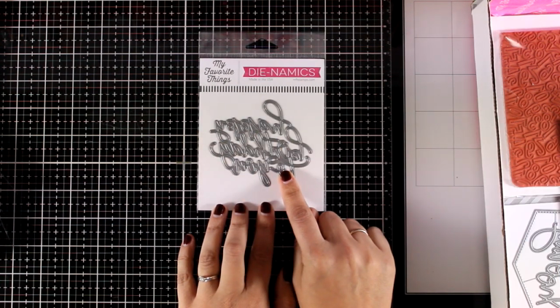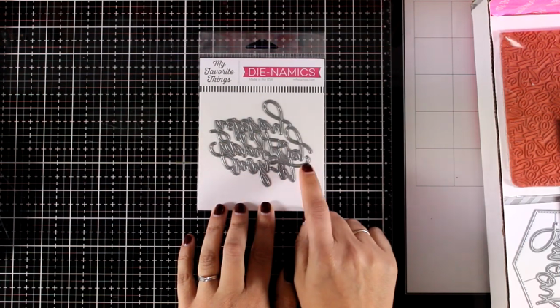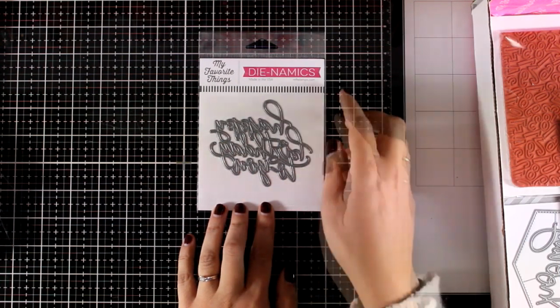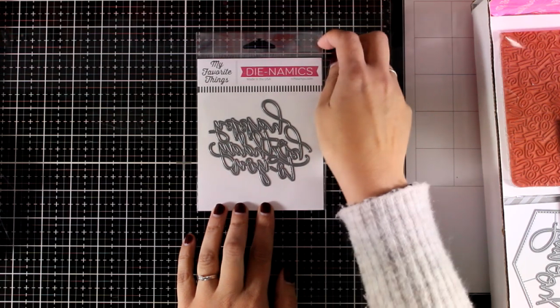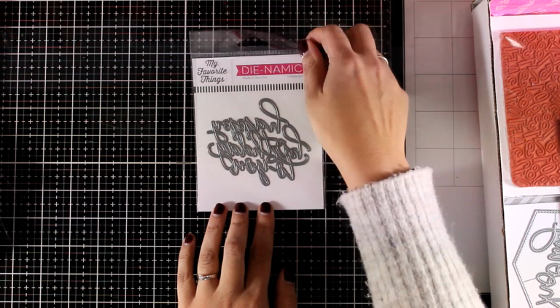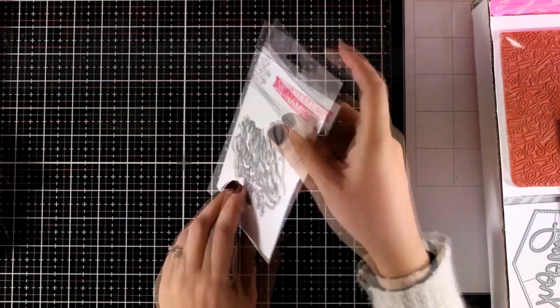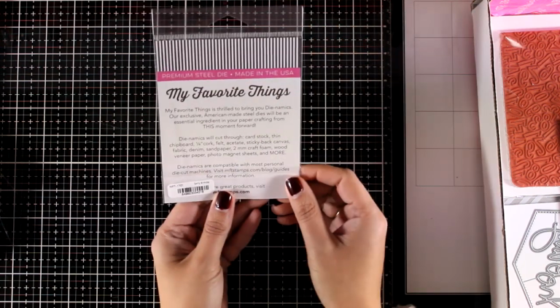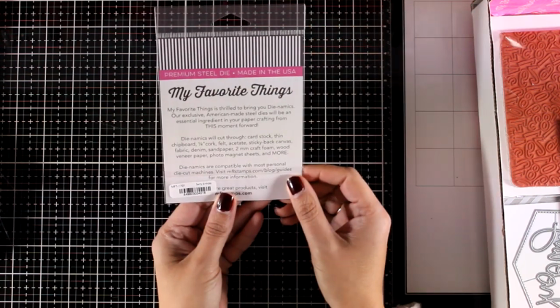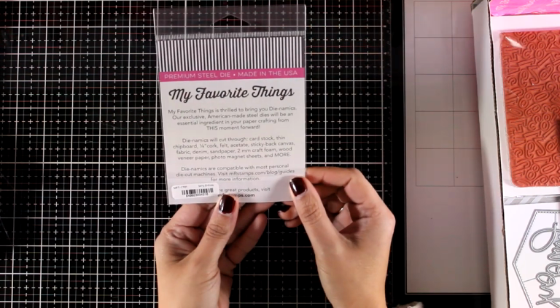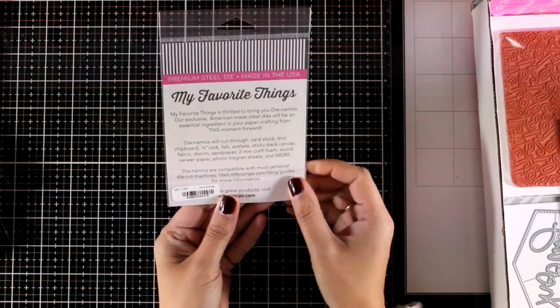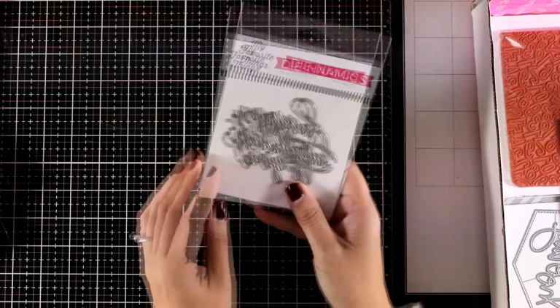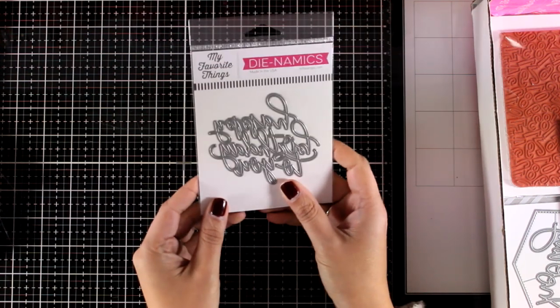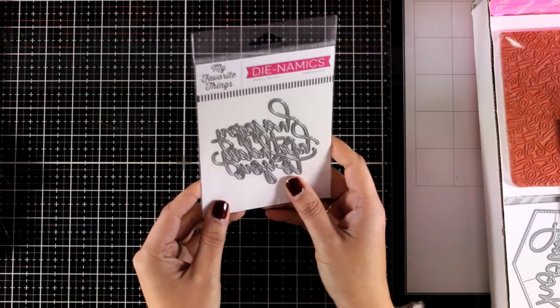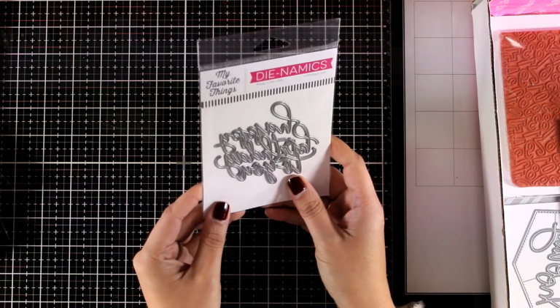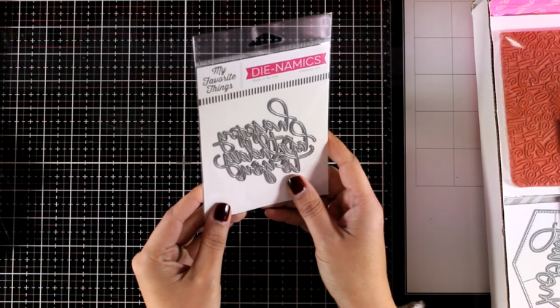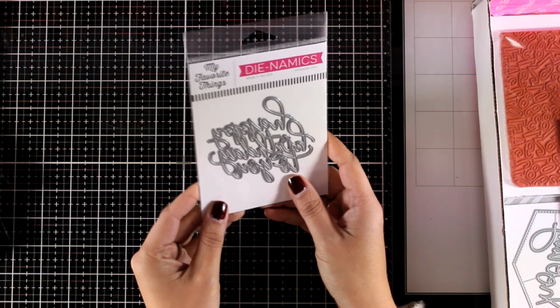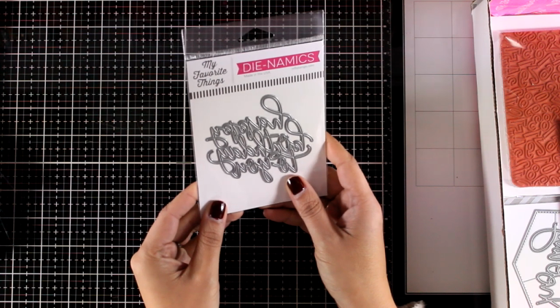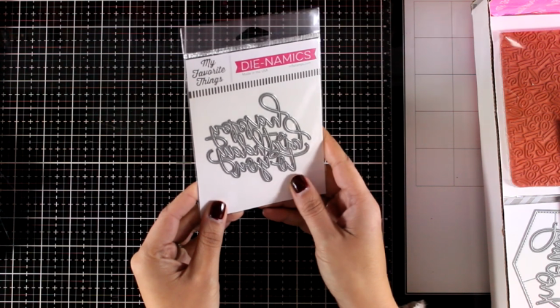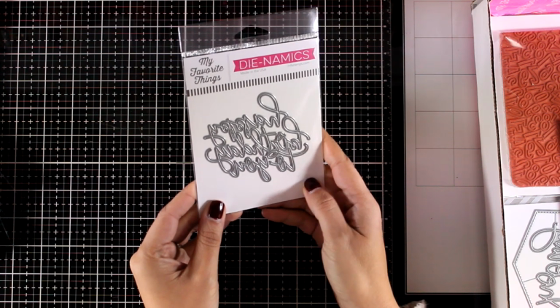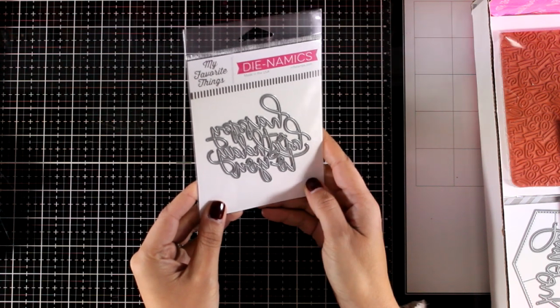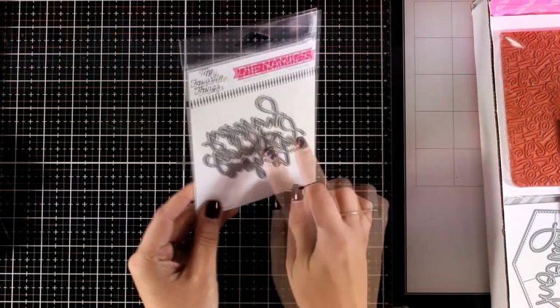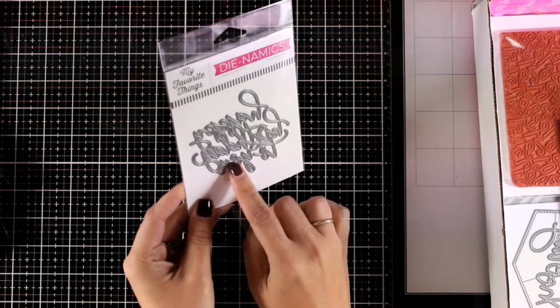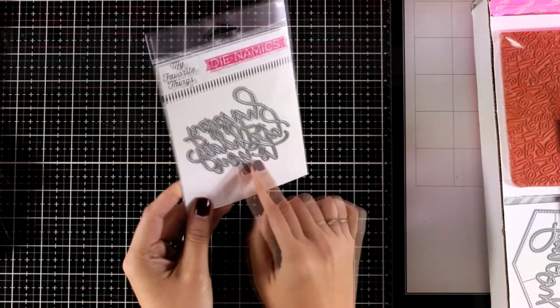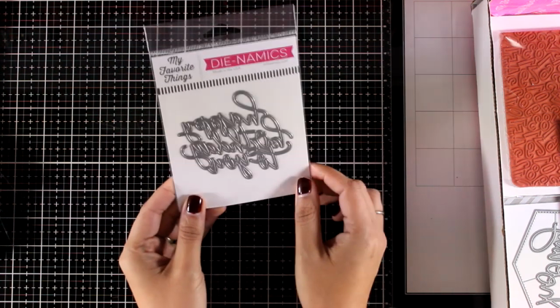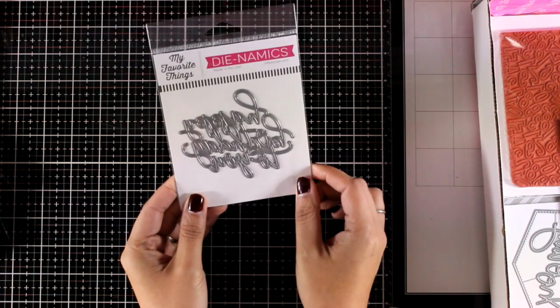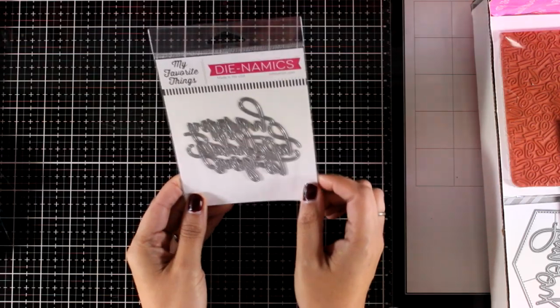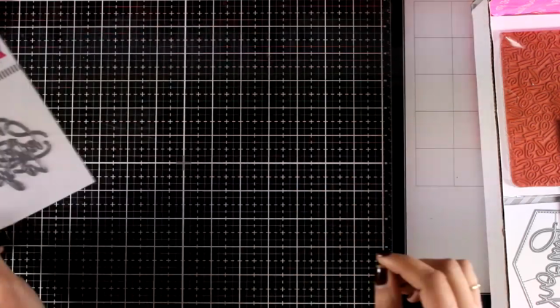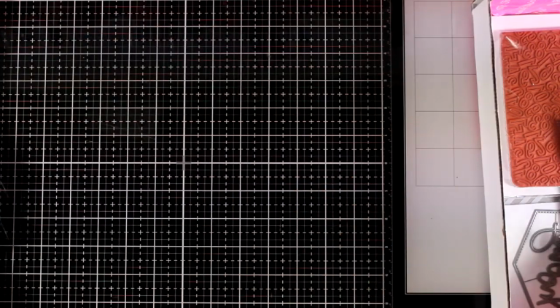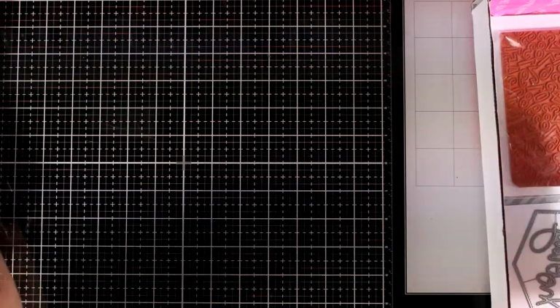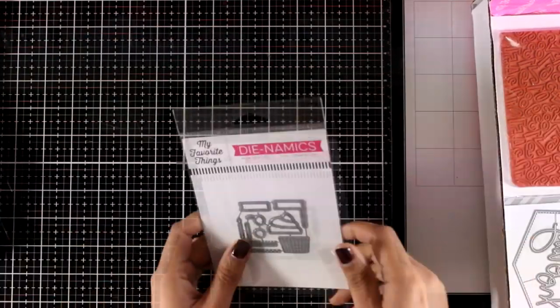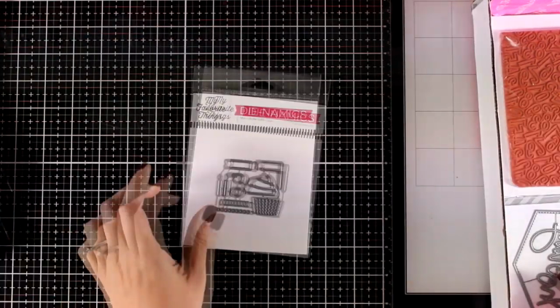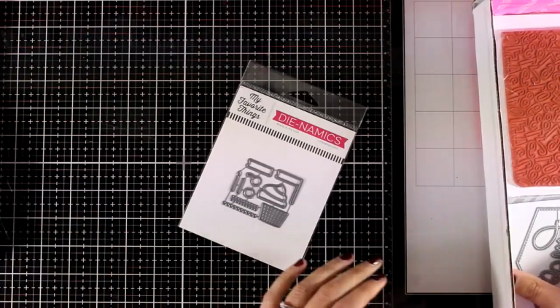Here is another sentiment, again perfect for birthdays — this is called Swirly Birthday and it says 'Happy Birthday to You.' I like using those big sentiments on top of inked backgrounds or backgrounds created with watercolors or even alcohol inks.